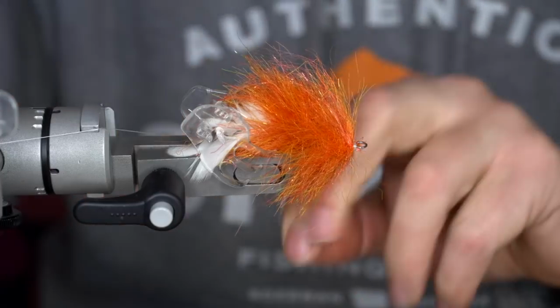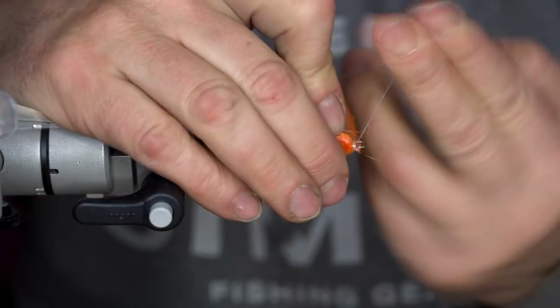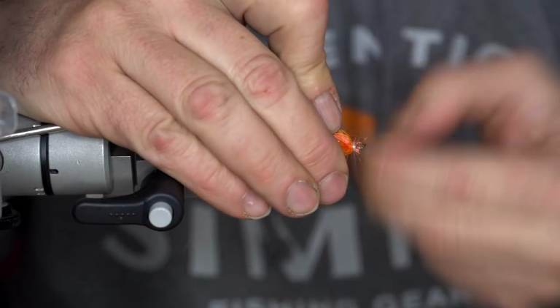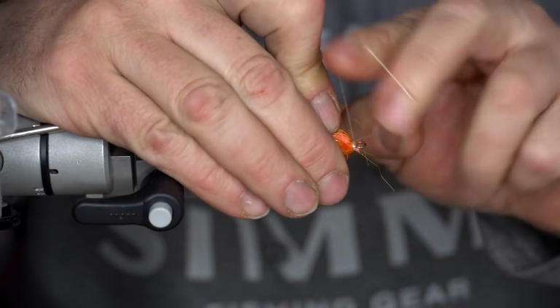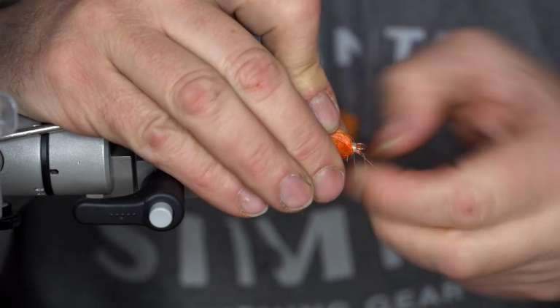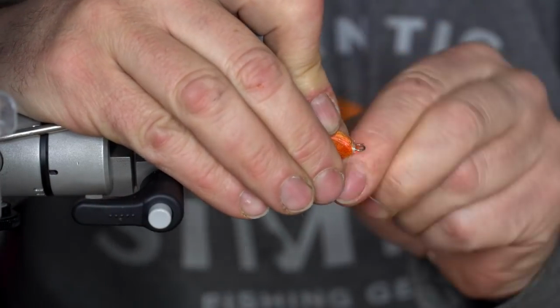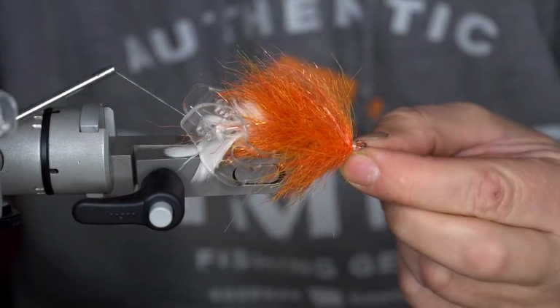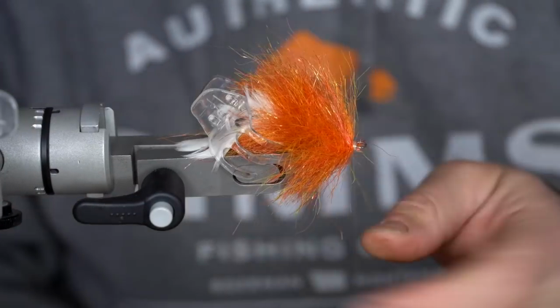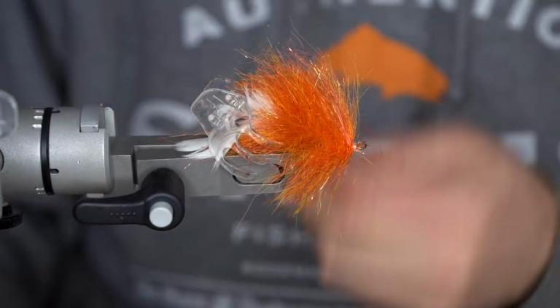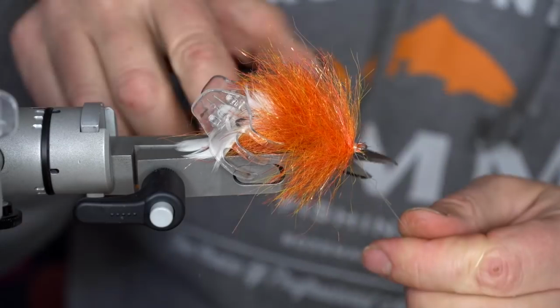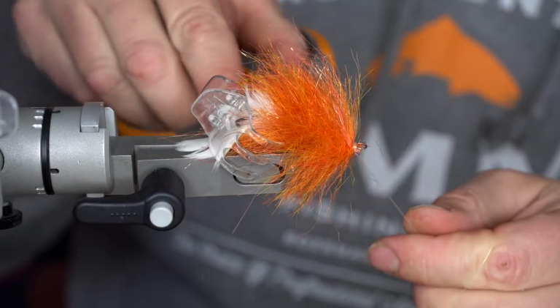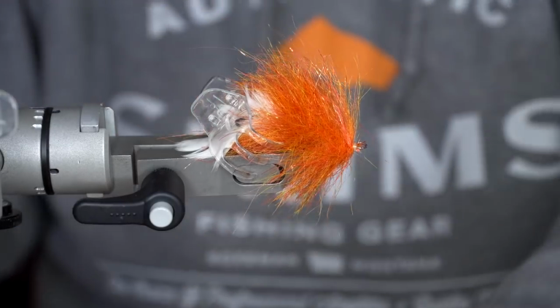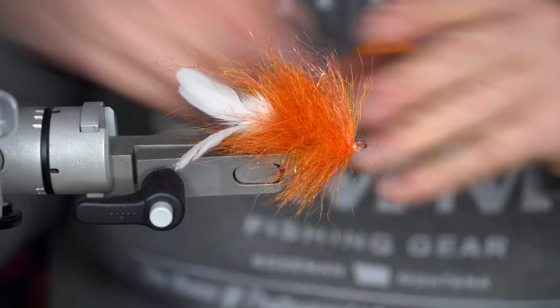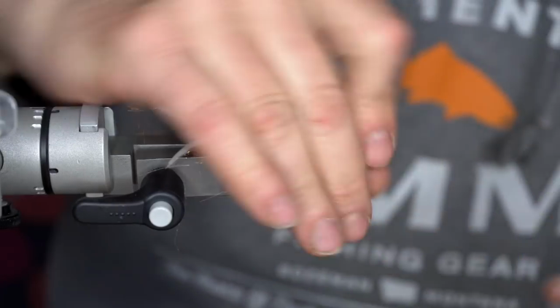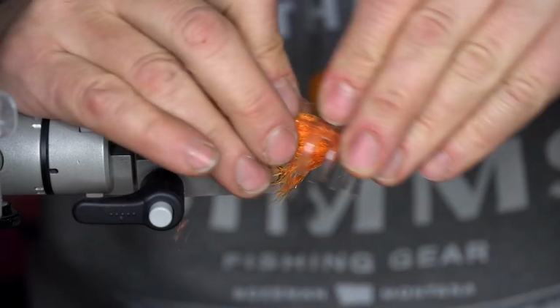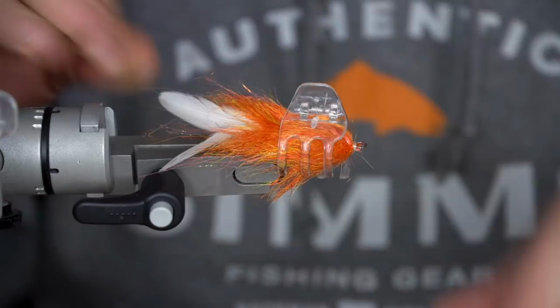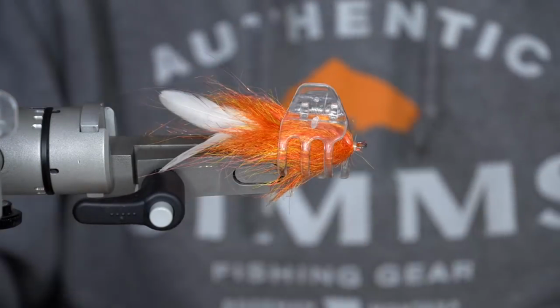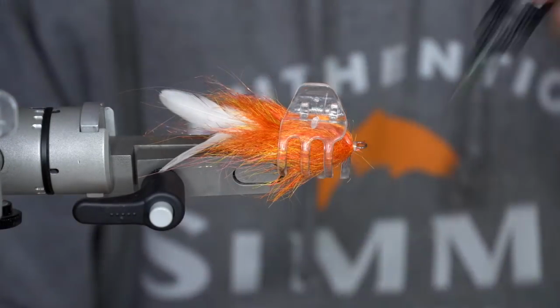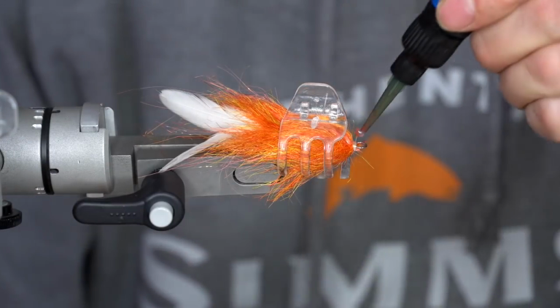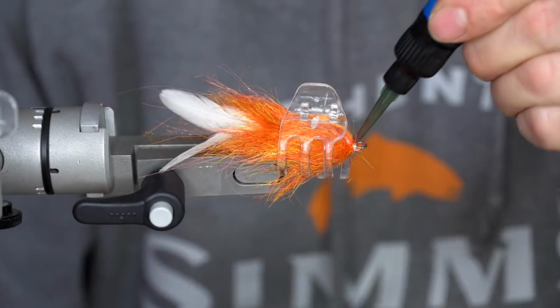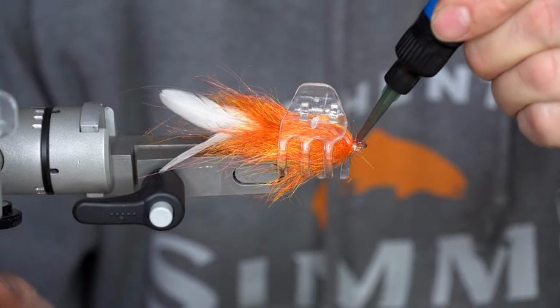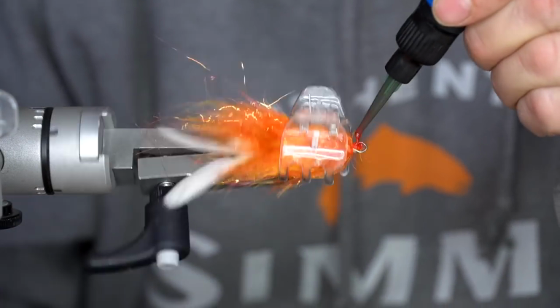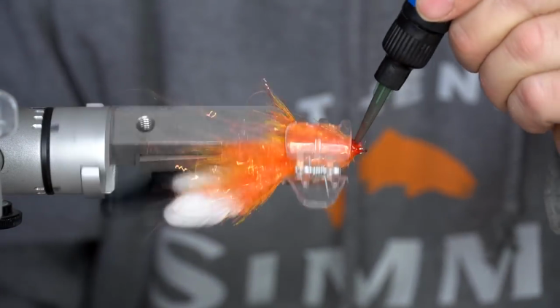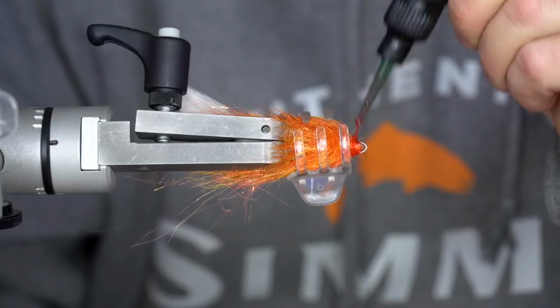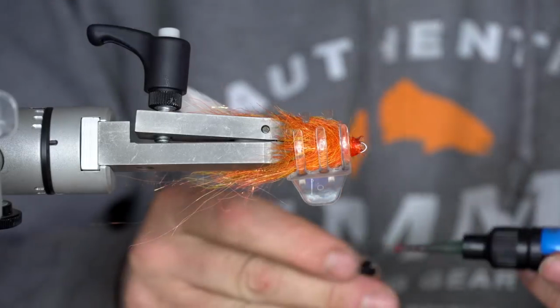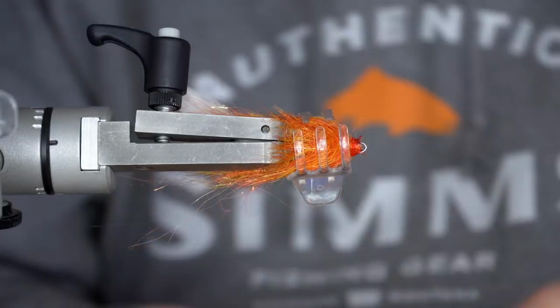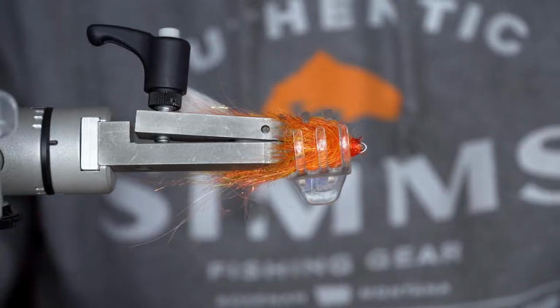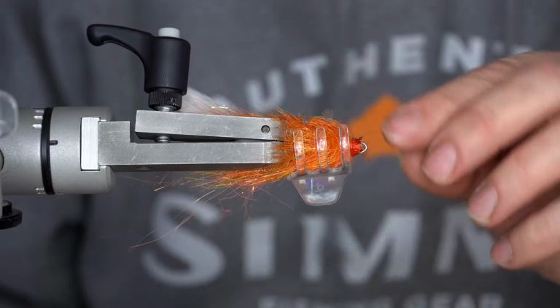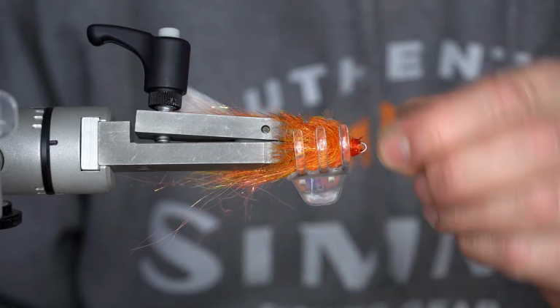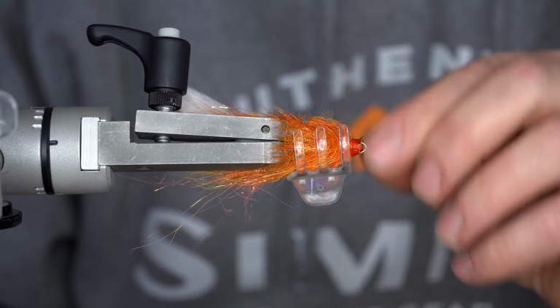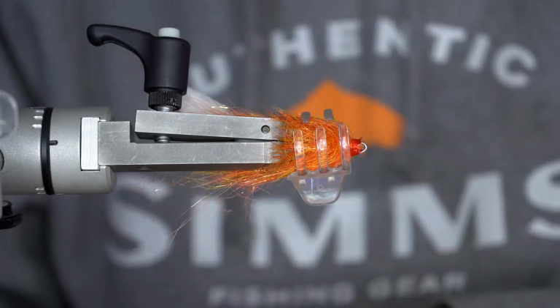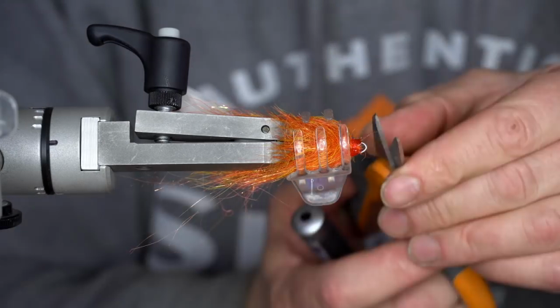Coming back to the brushes — these are homemade and I use 0.2mm stainless steel wire.